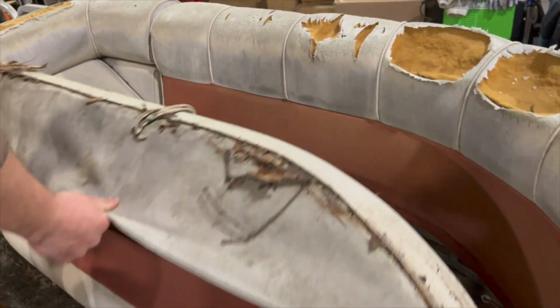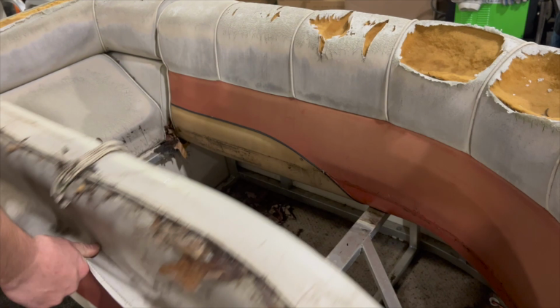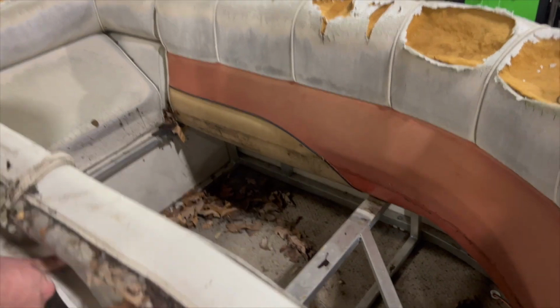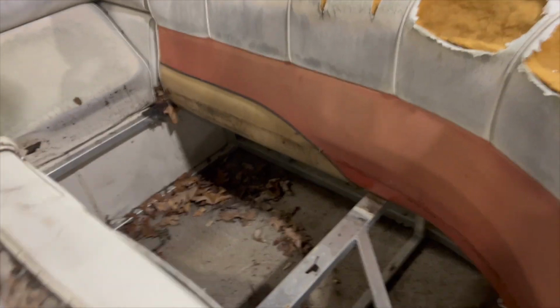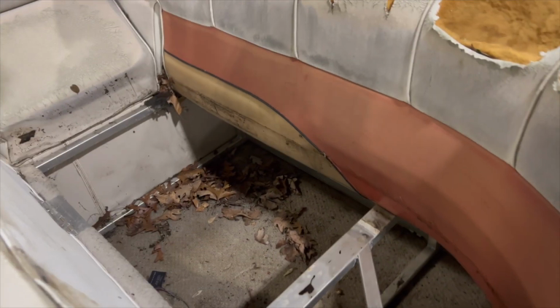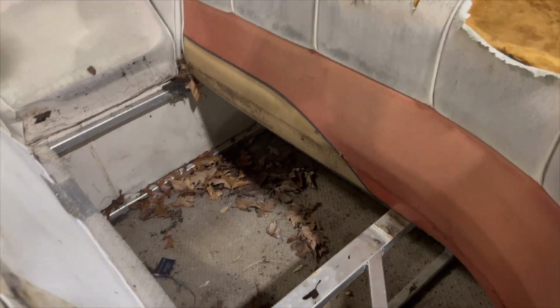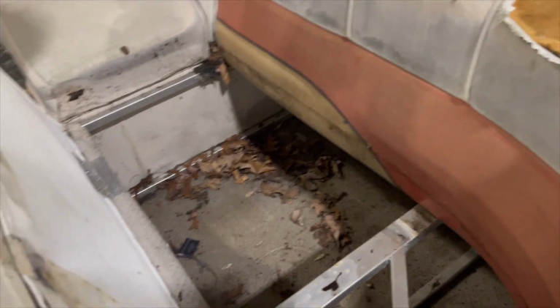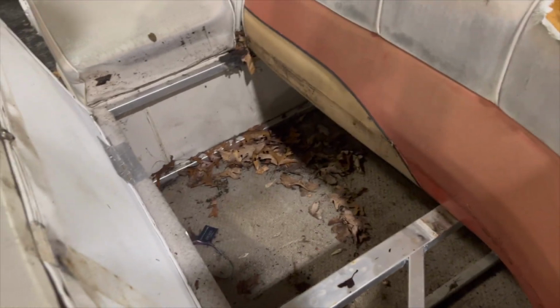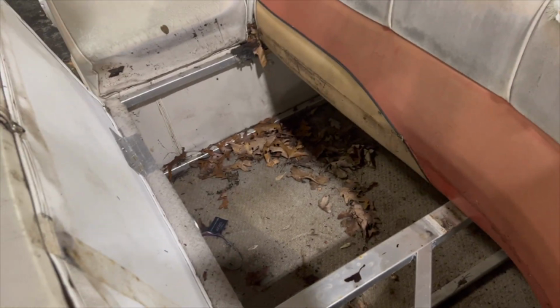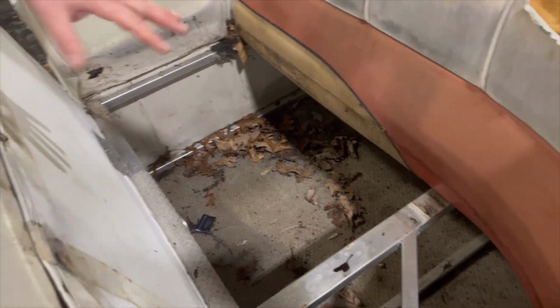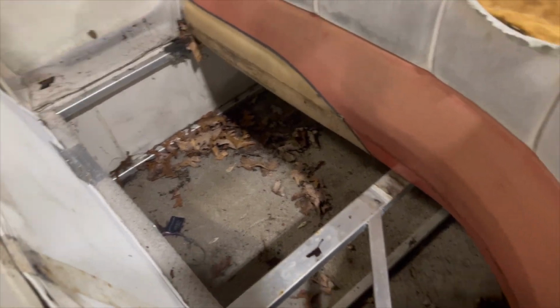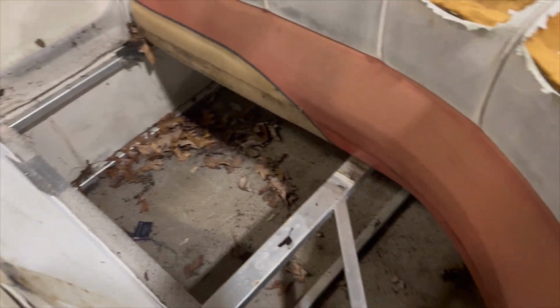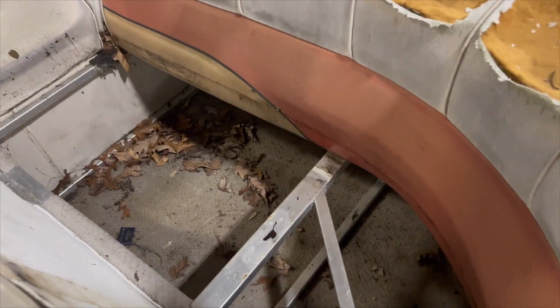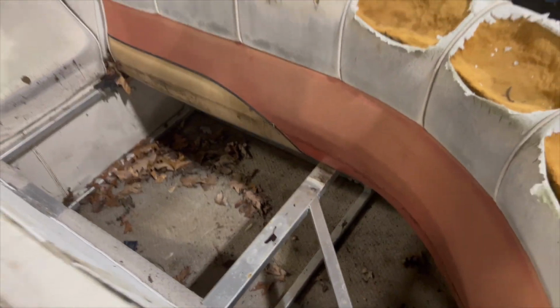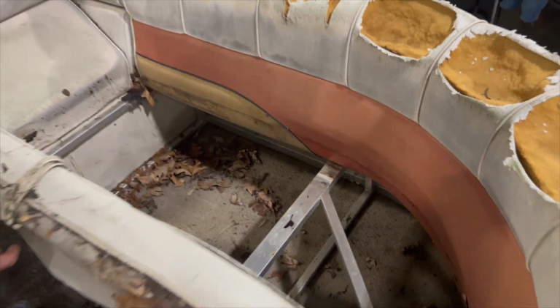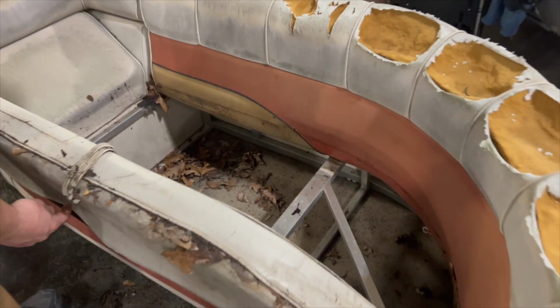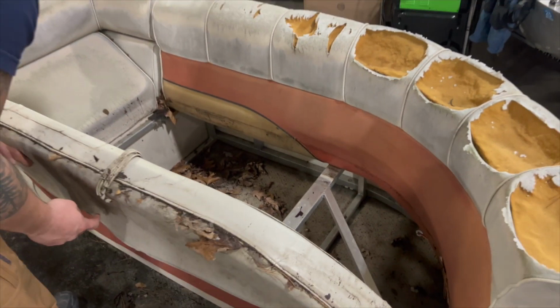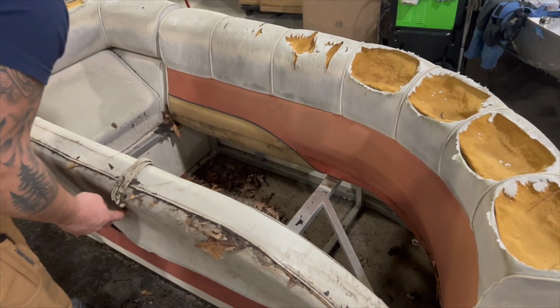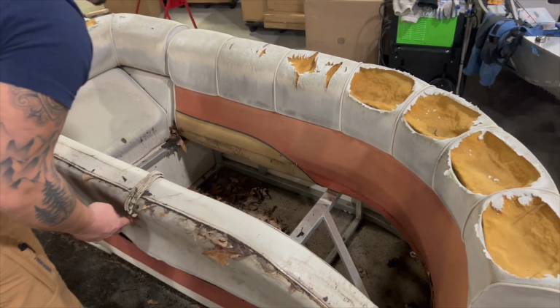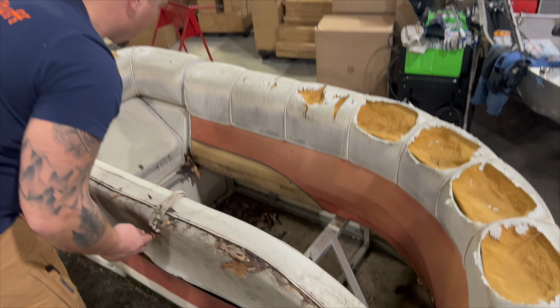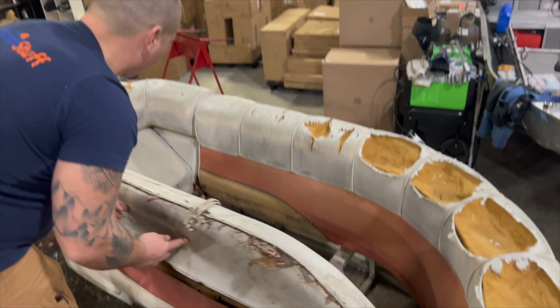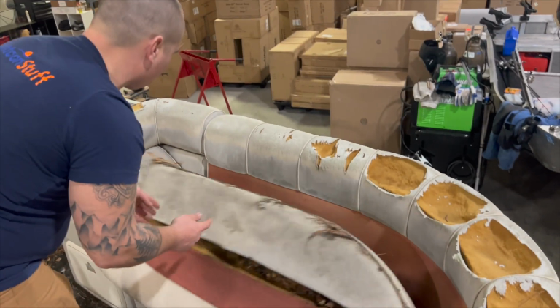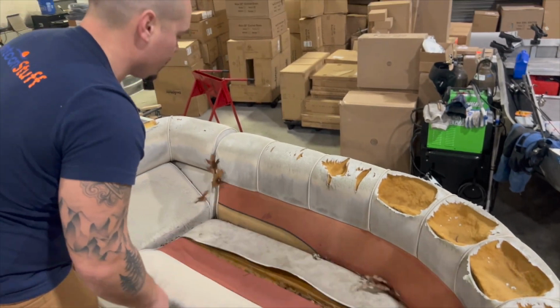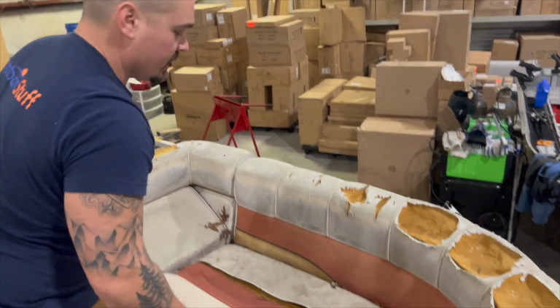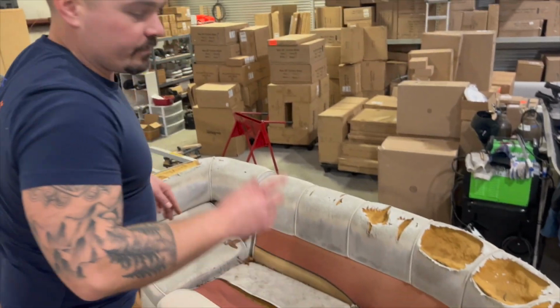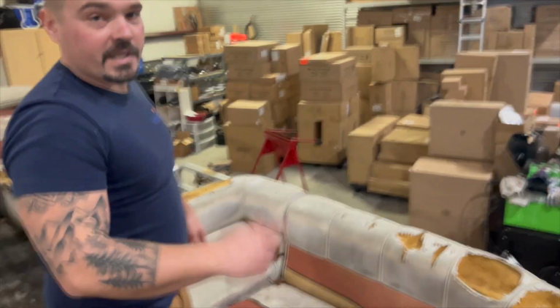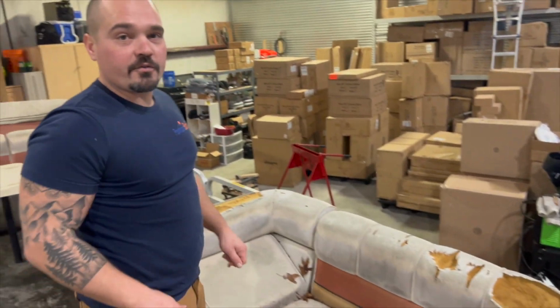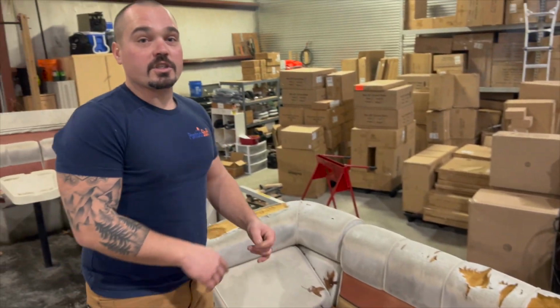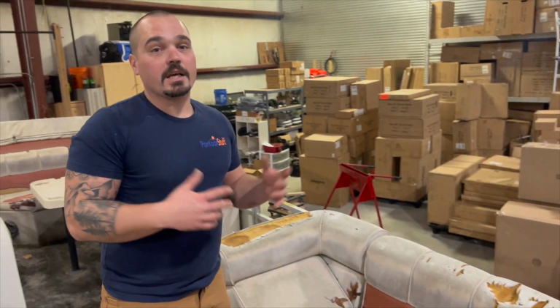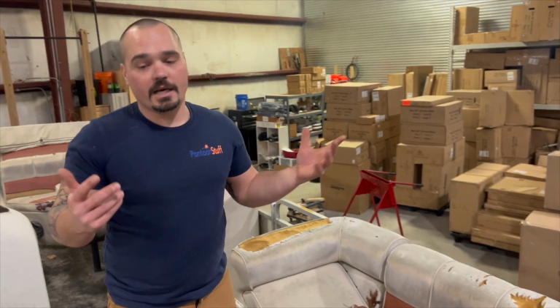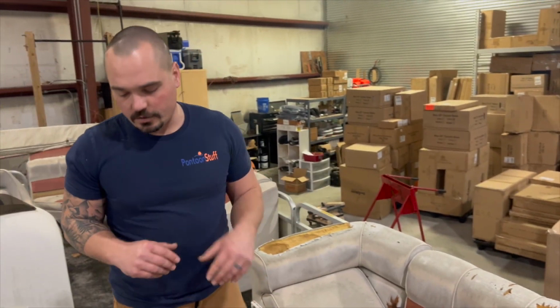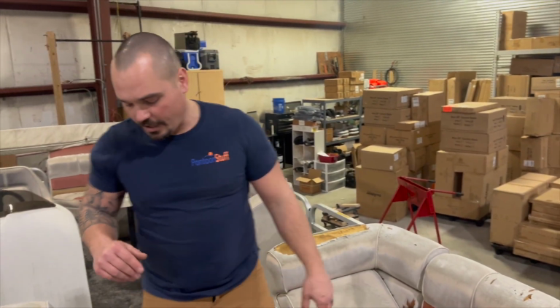They don't even have a plastic bottom — just aluminum bases. So, not worth recovering. These, unfortunately, got to go to the dump.